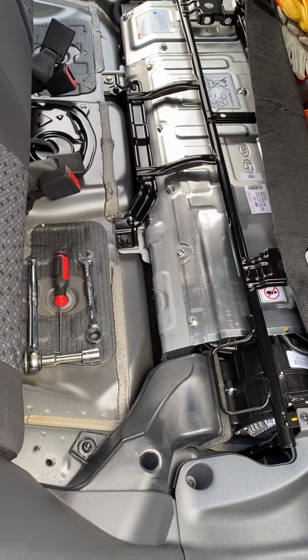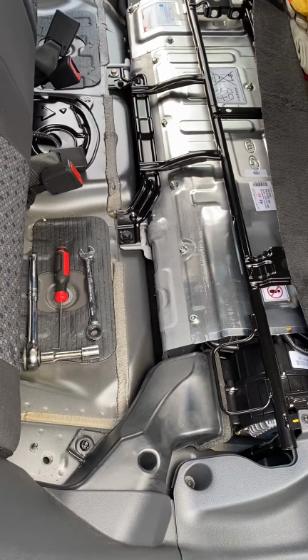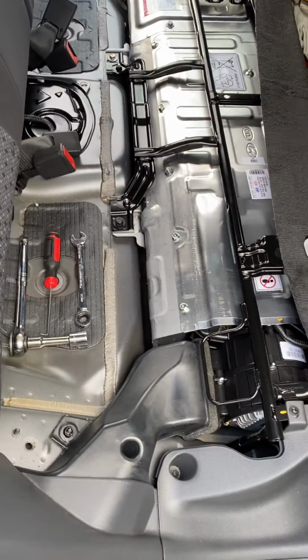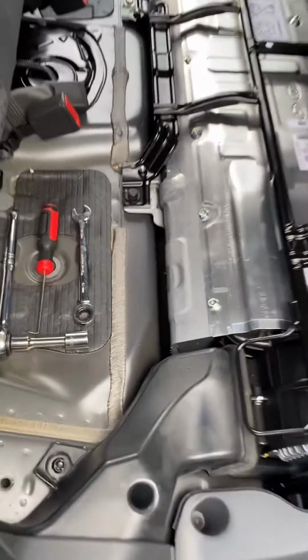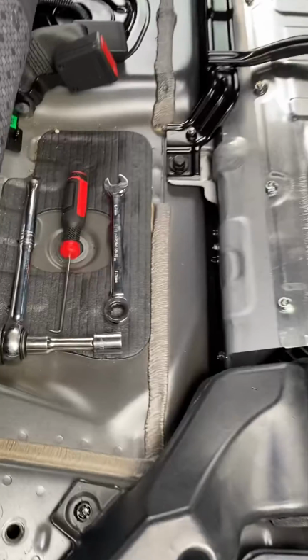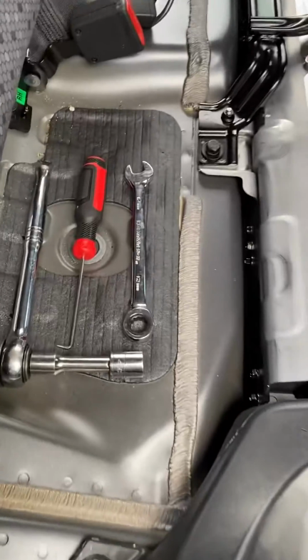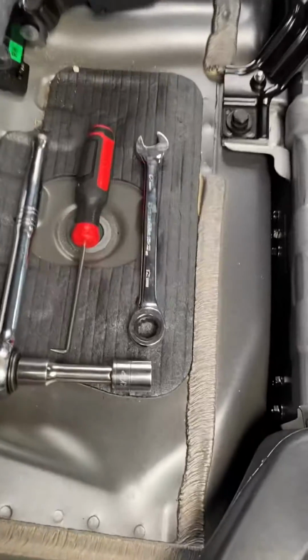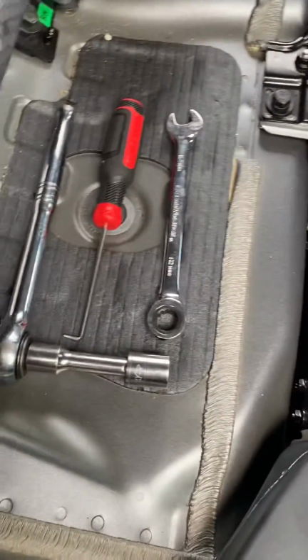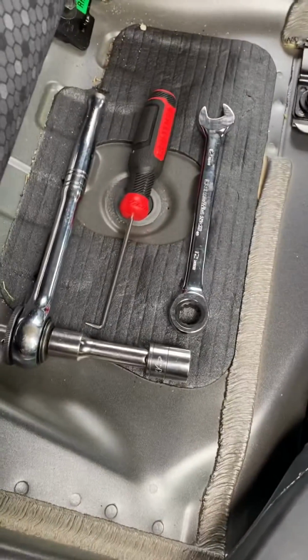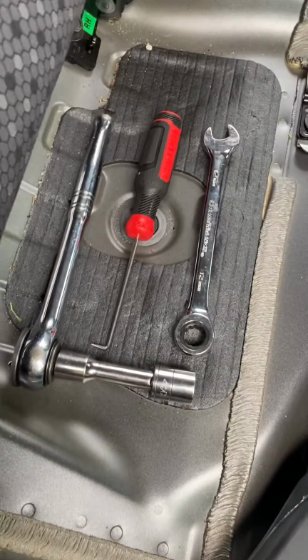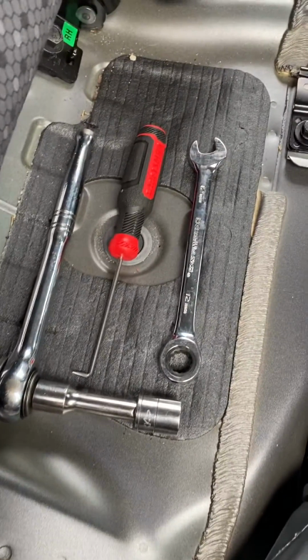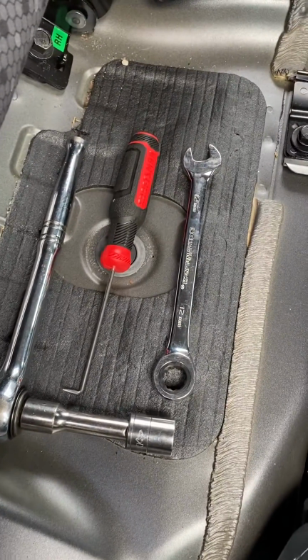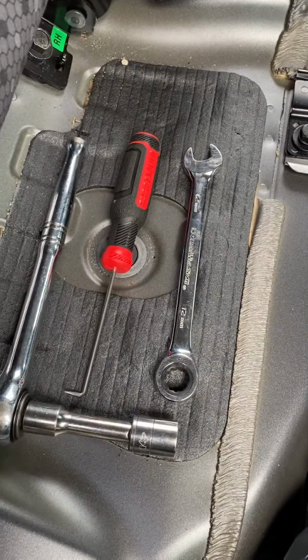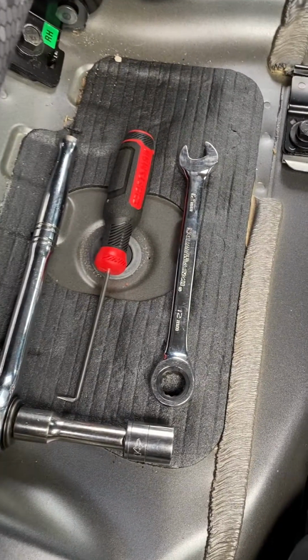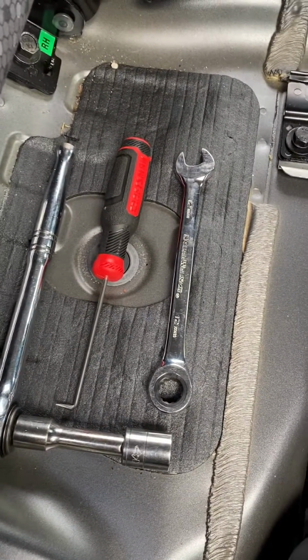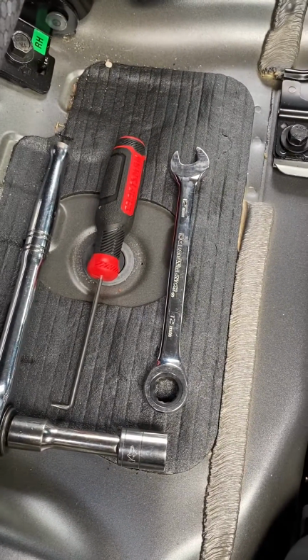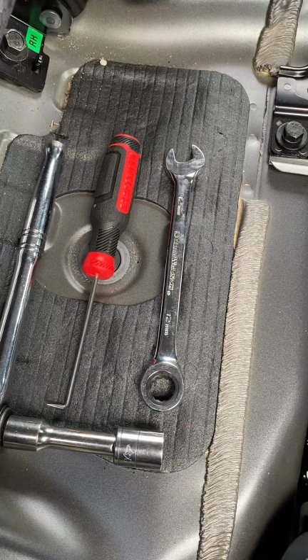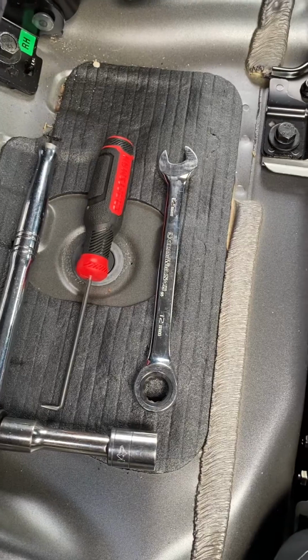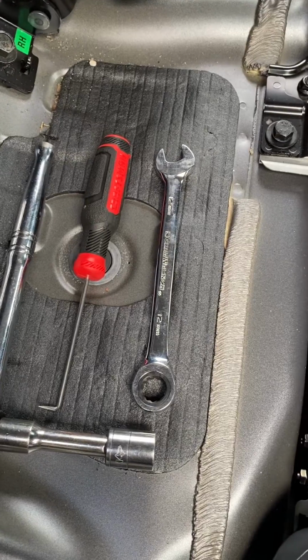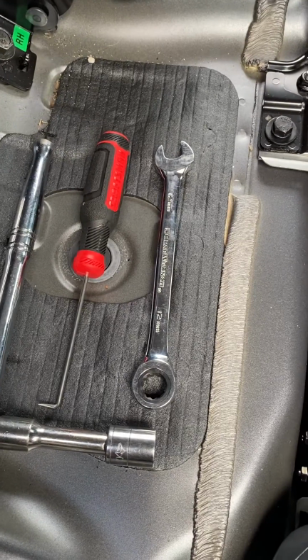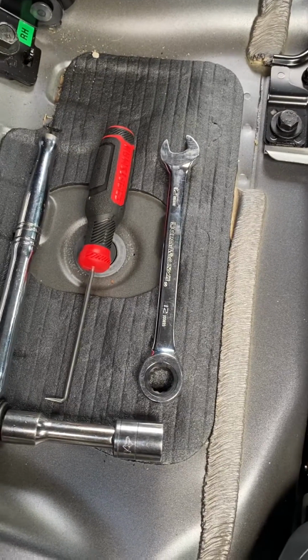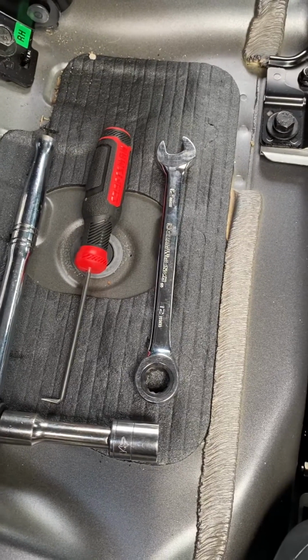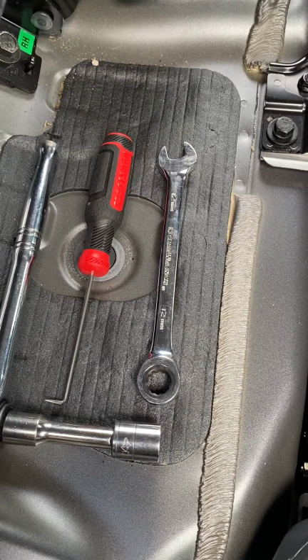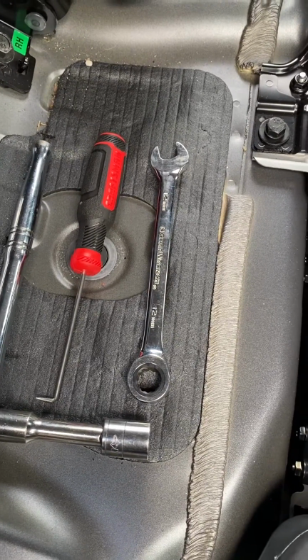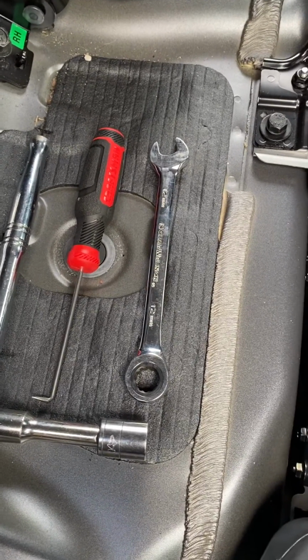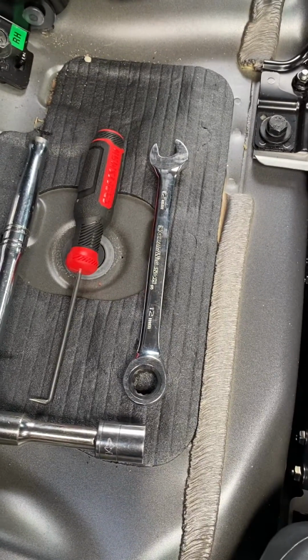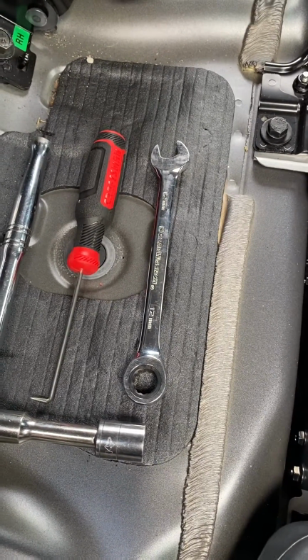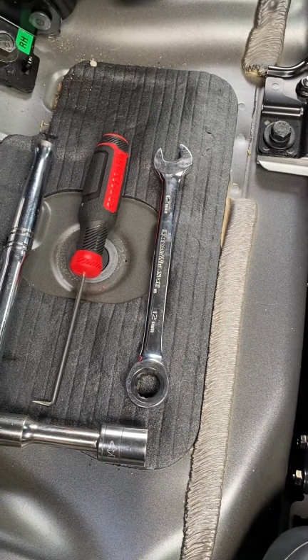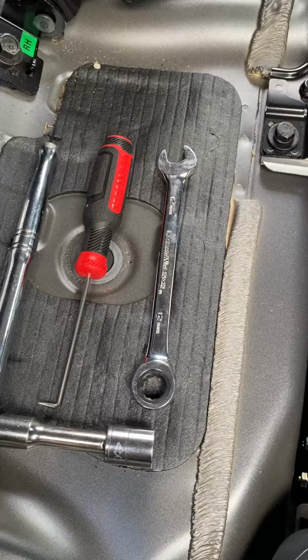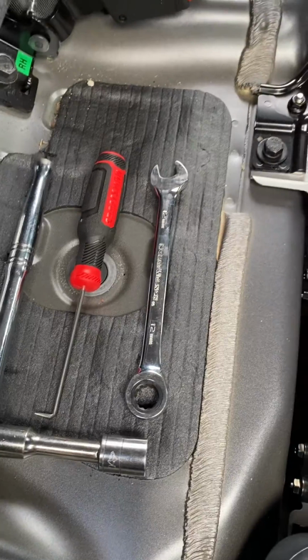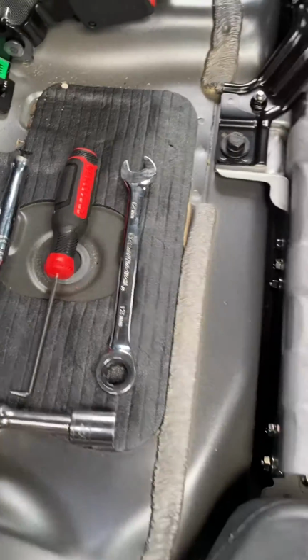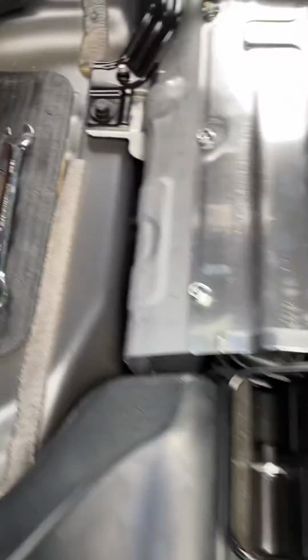For this job you're going to need three tools: a 14 millimeter socket, a little pick tool, and a 12 millimeter speed wrench — or a regular wrench if you don't have a speed wrench — or a small ratchet.